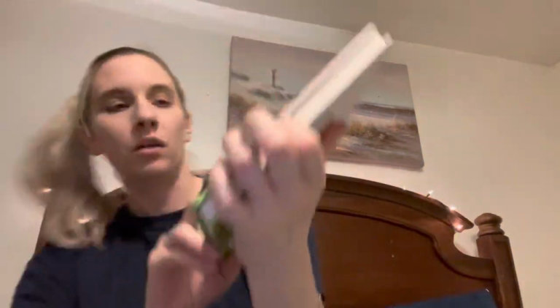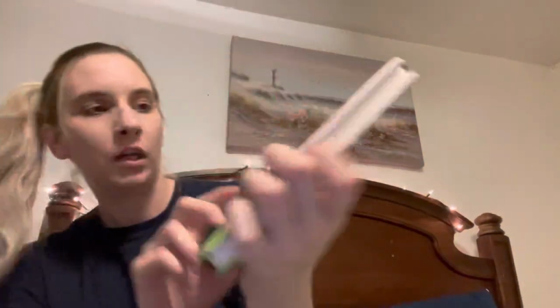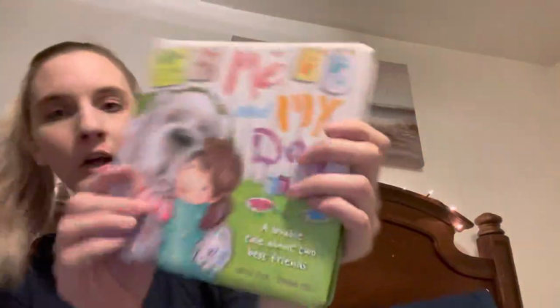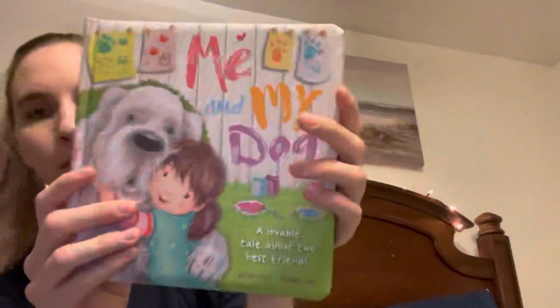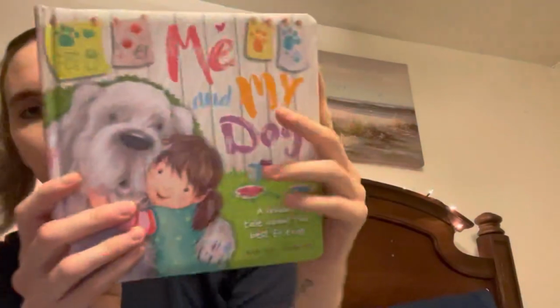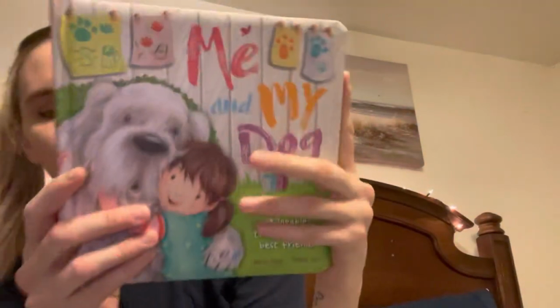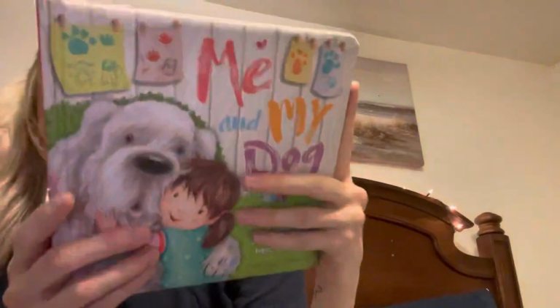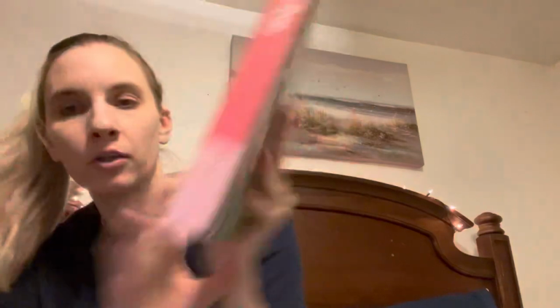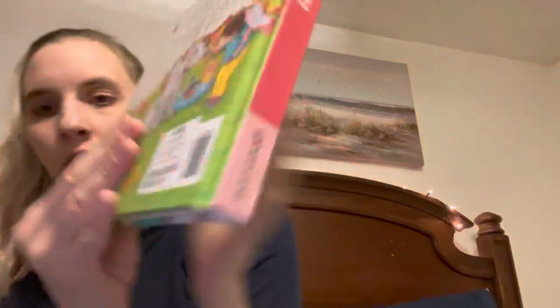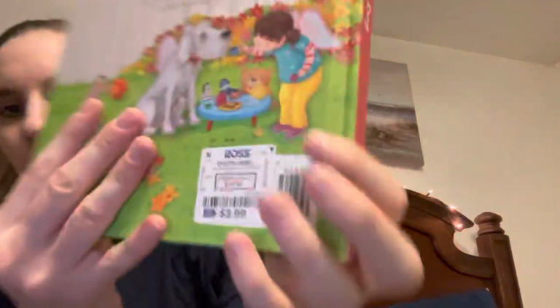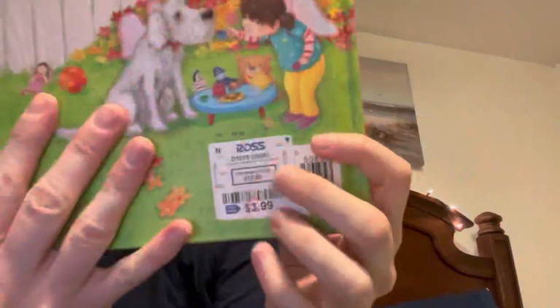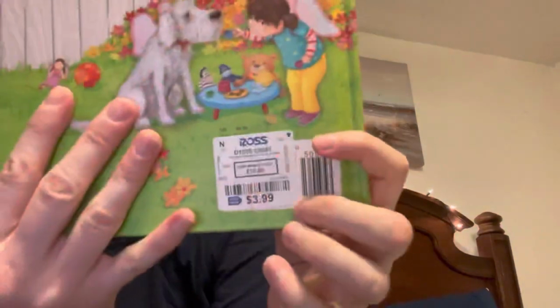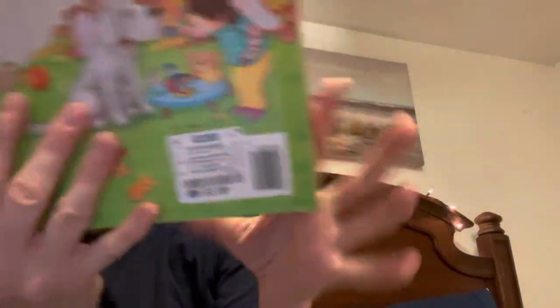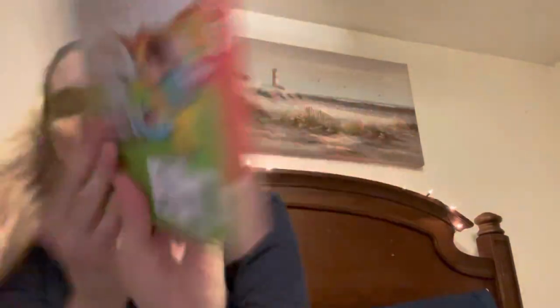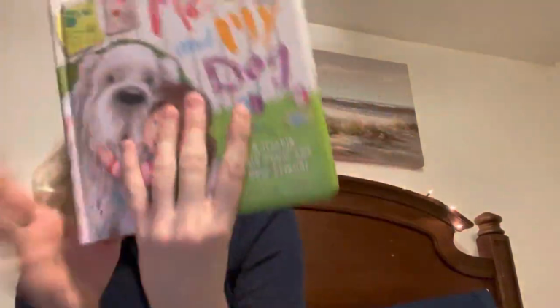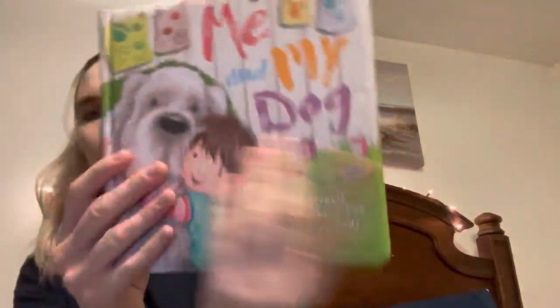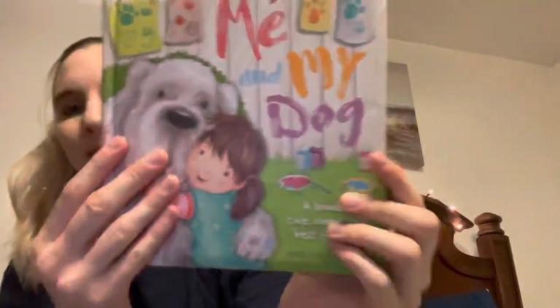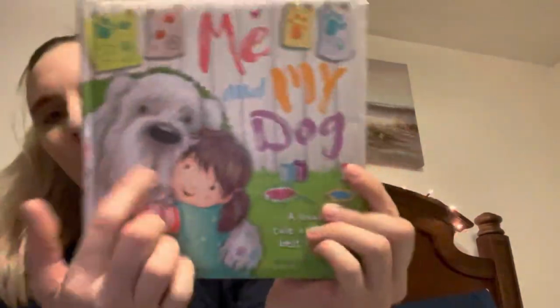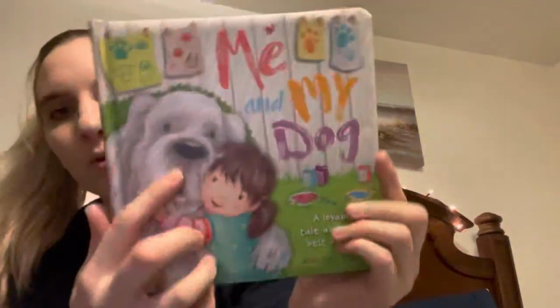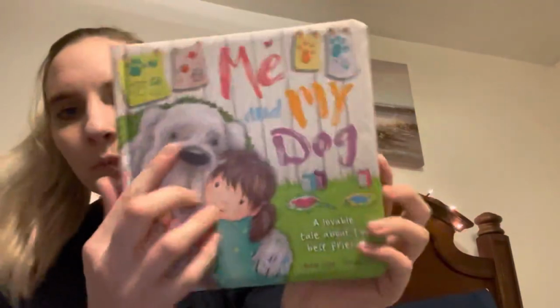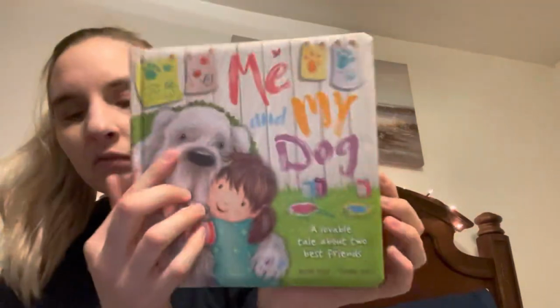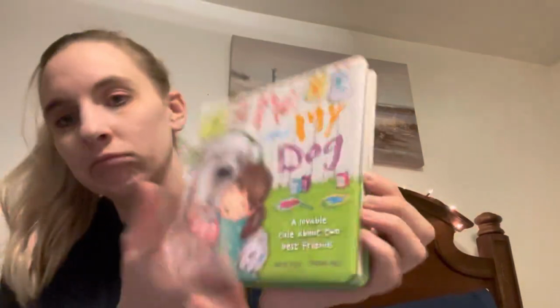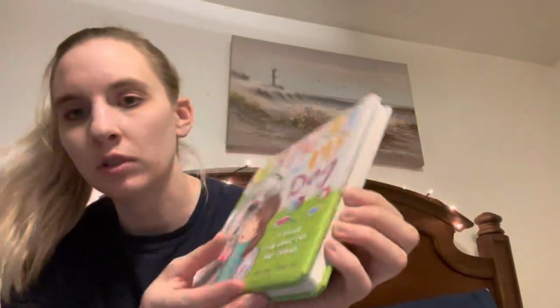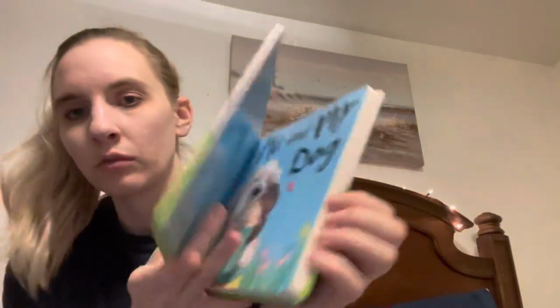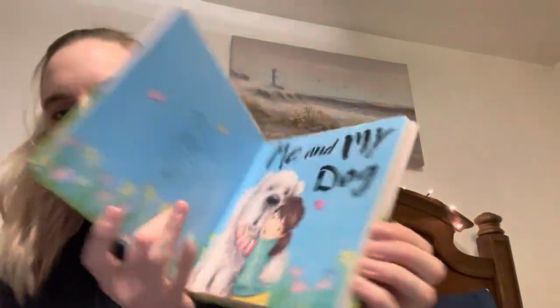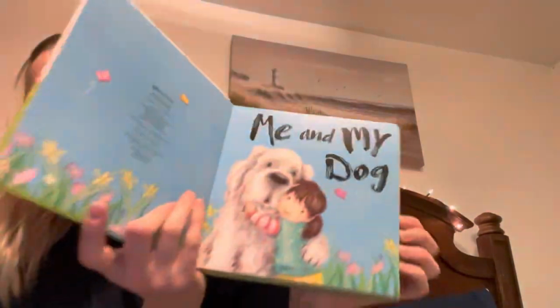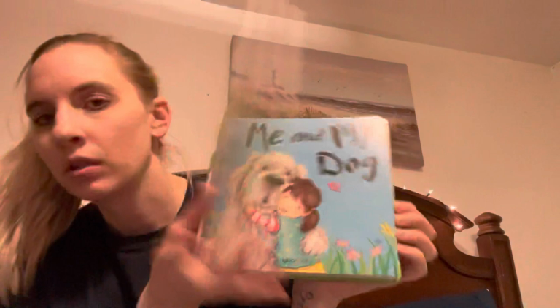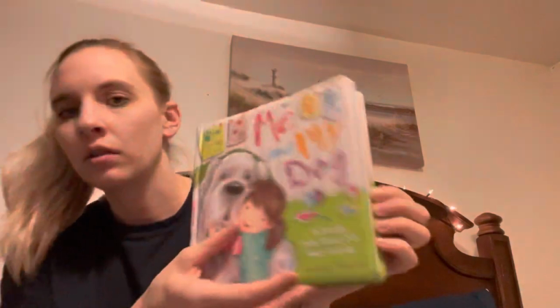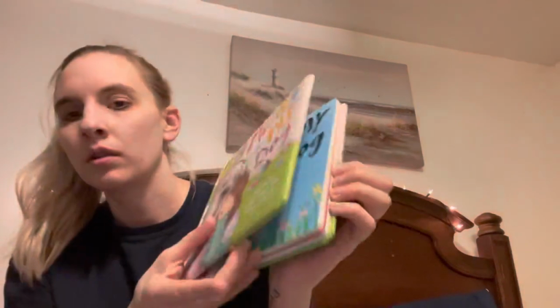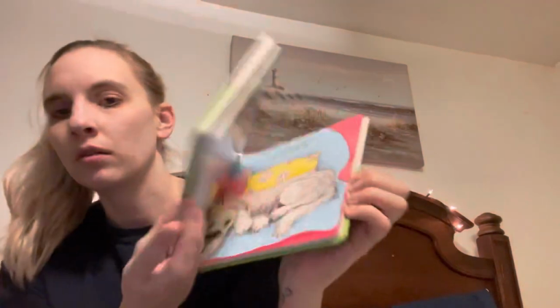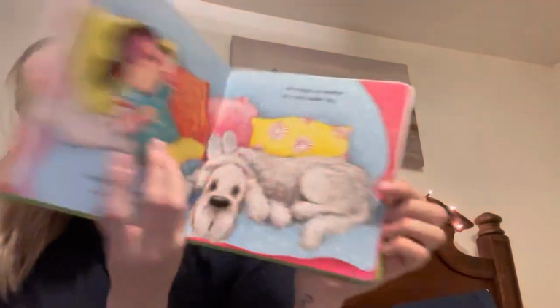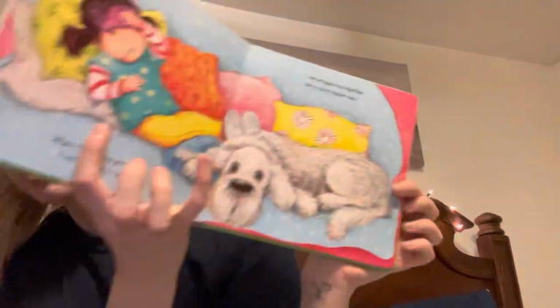I also grabbed this Me and My Dog for $3.99. I just thought it was so cute. It's about a little girl, but it's still cute and has cute little pictures.